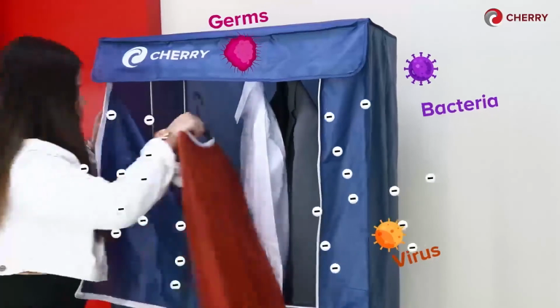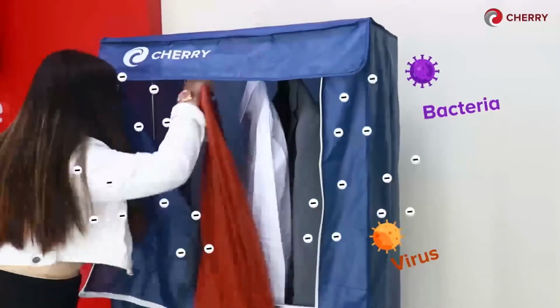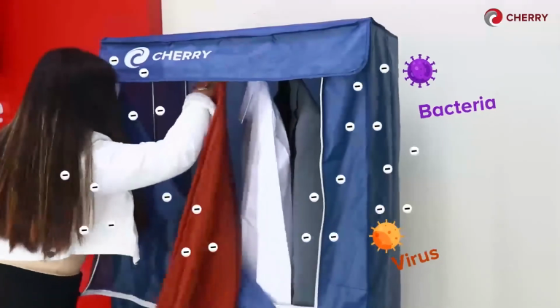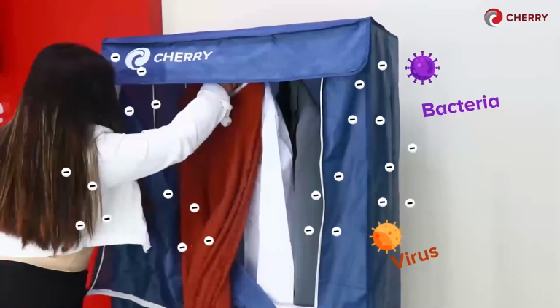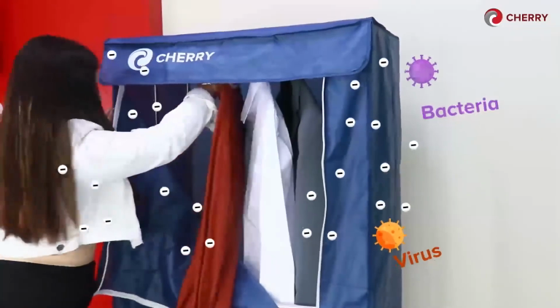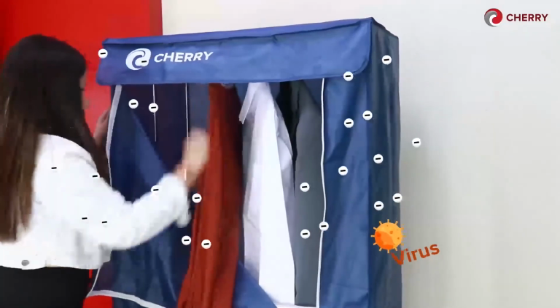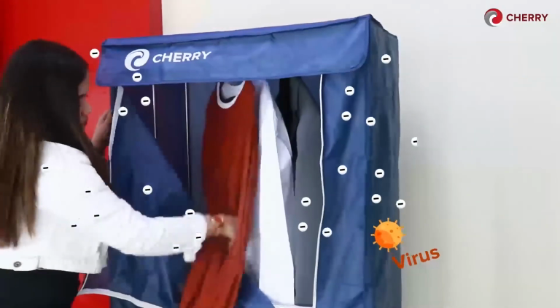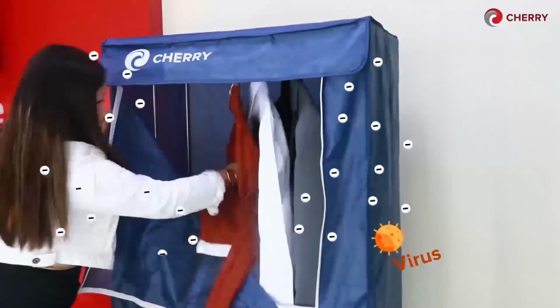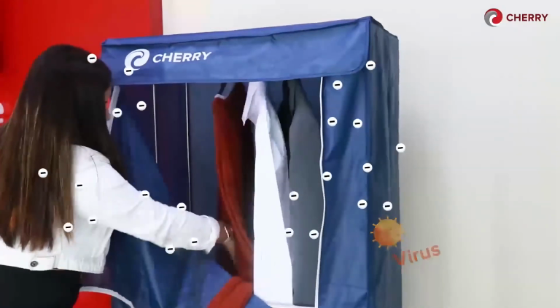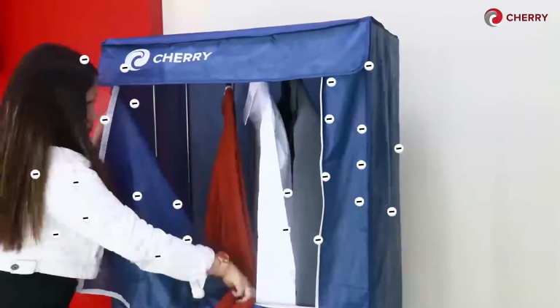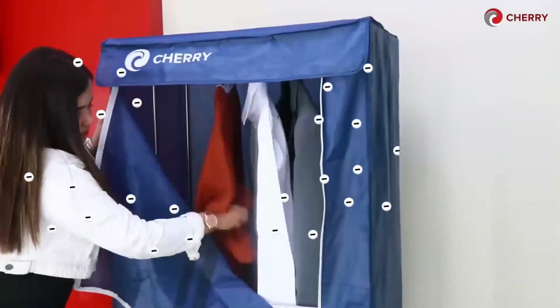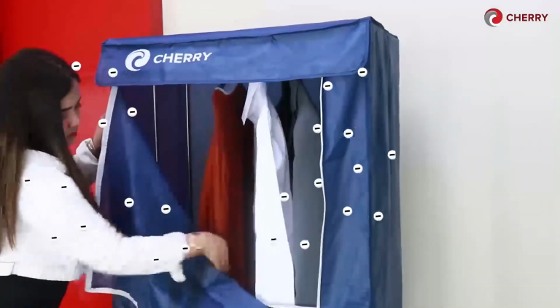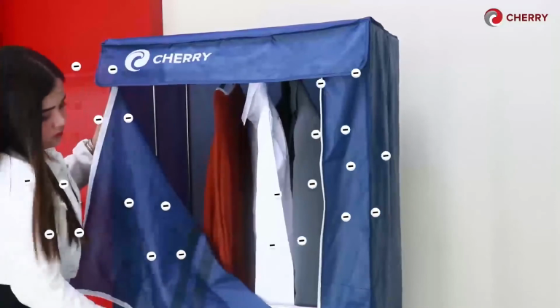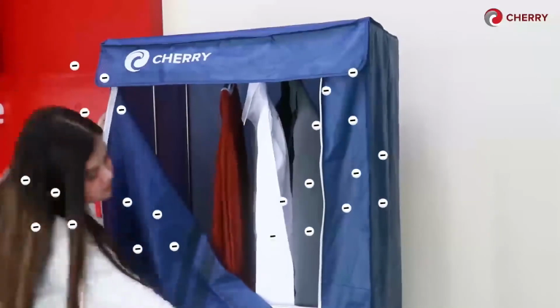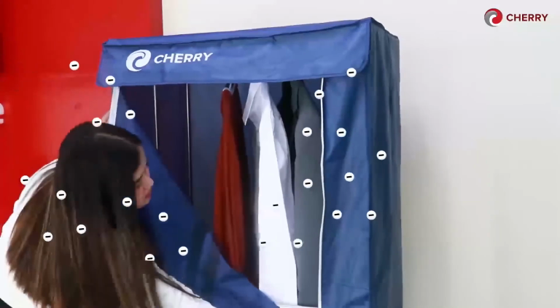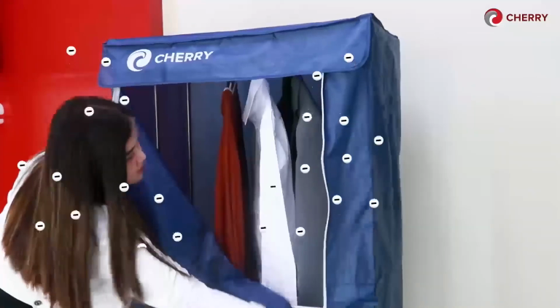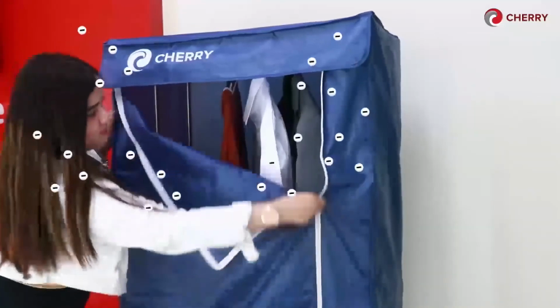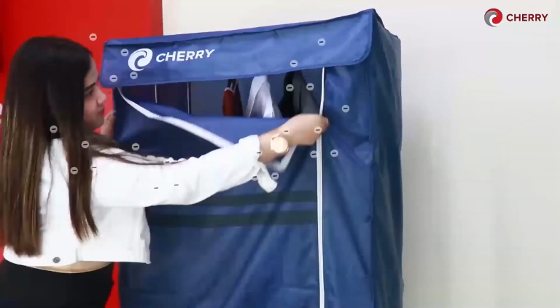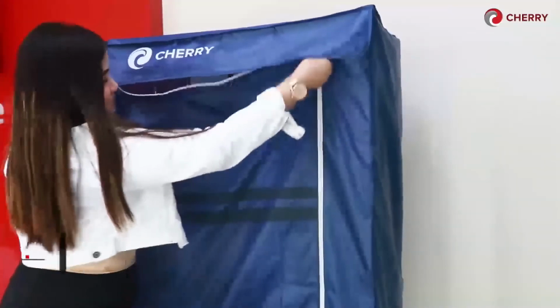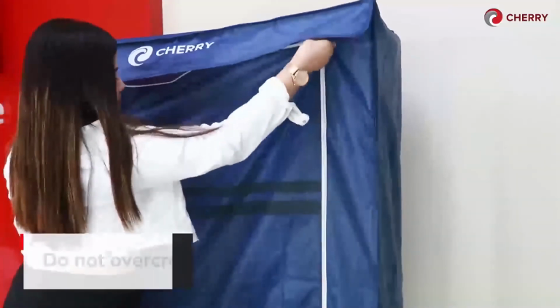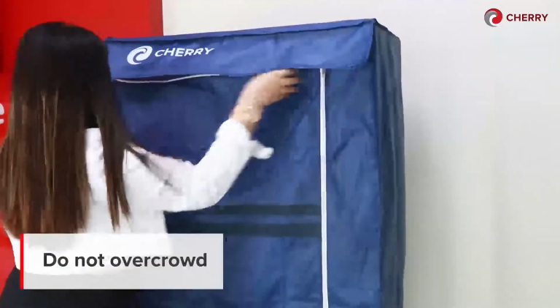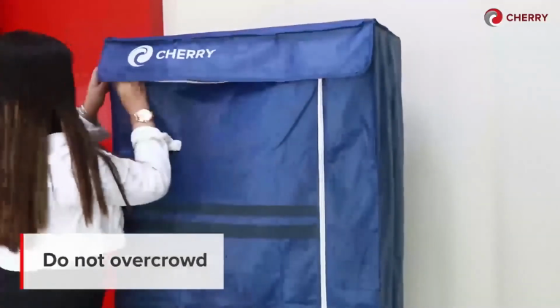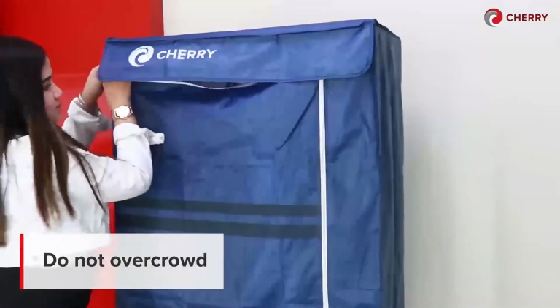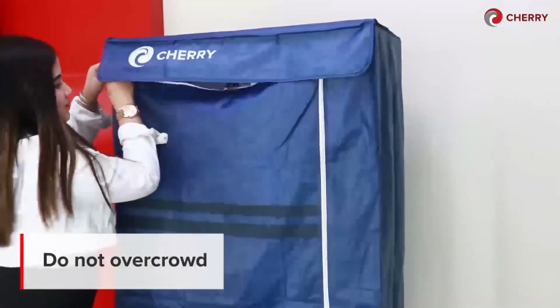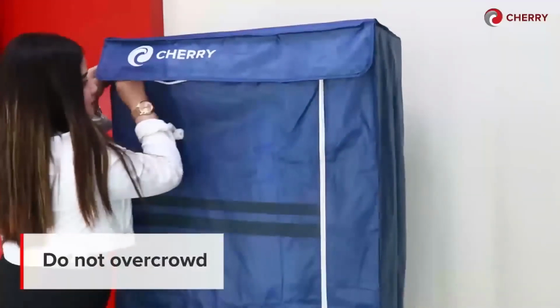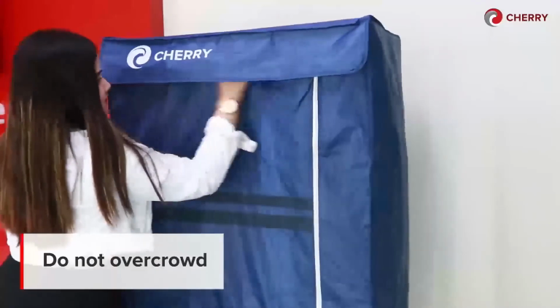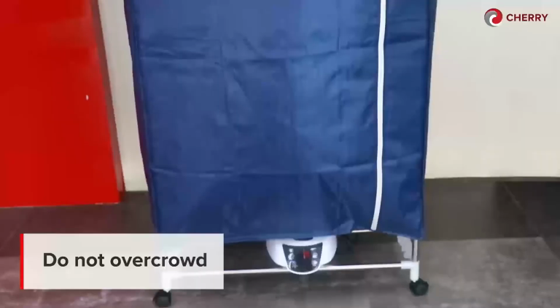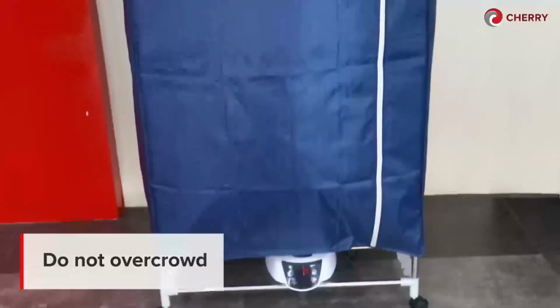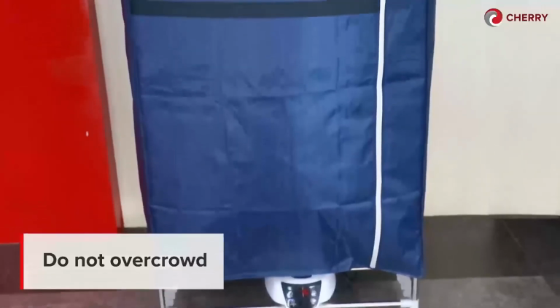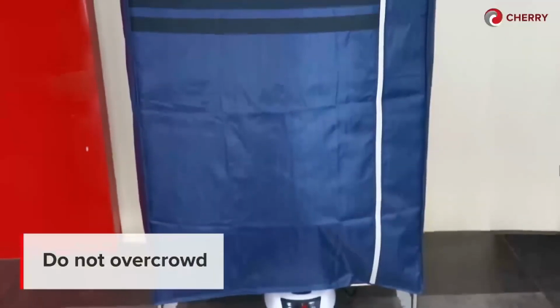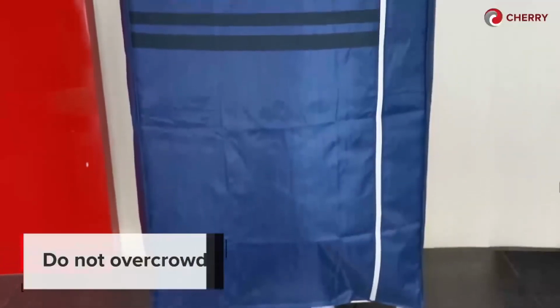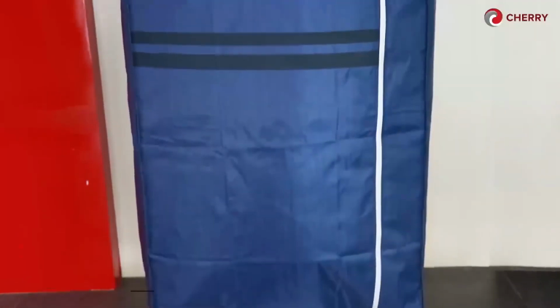The negative ions eliminate bacteria stuck onto the clothes so that you and your family are safe from these illness-causing elements. To get better results, please be reminded to not overcrowd your clothes inside the Cherry Clothes Dryer with Ionizer.